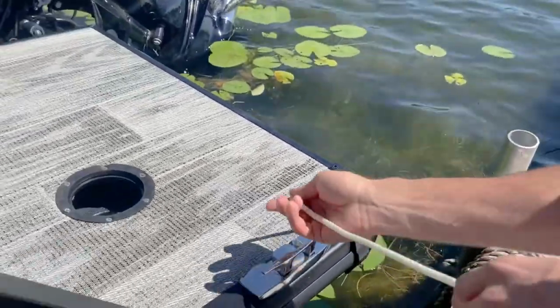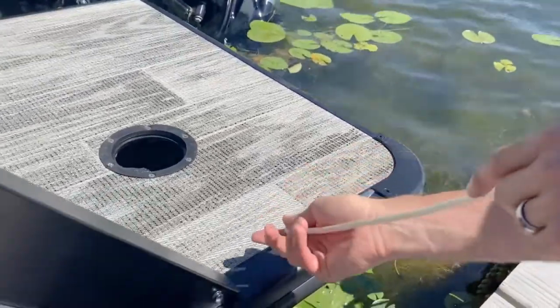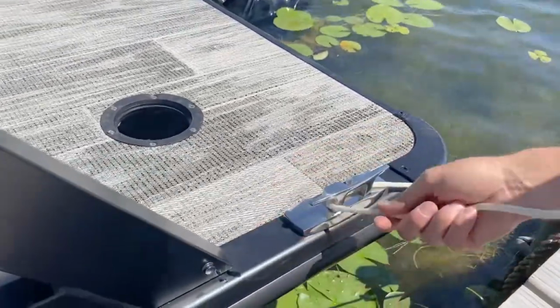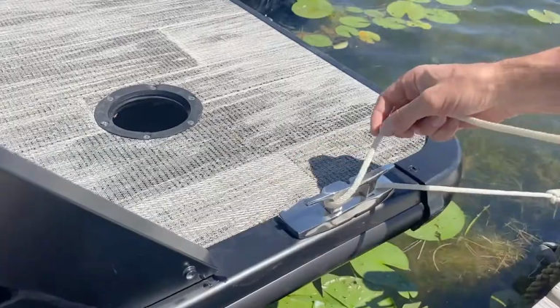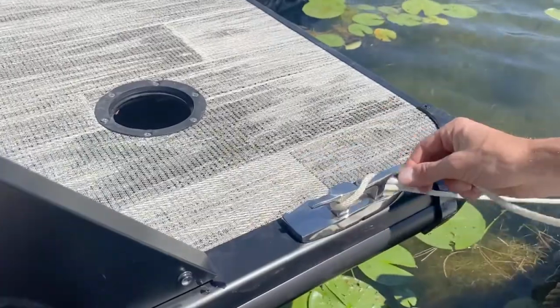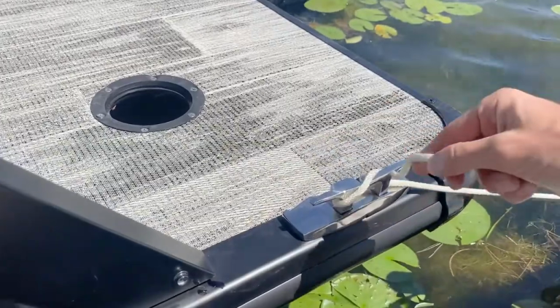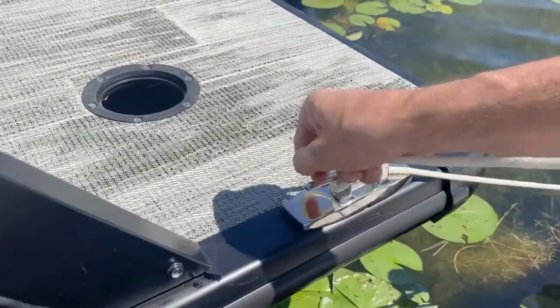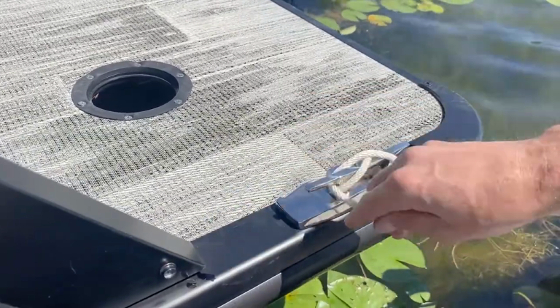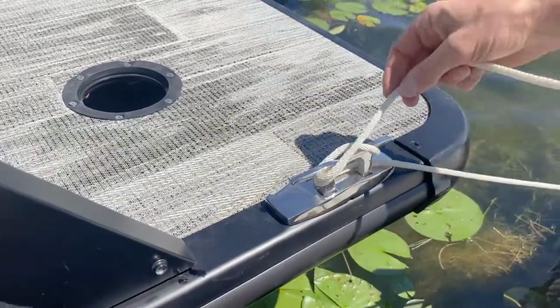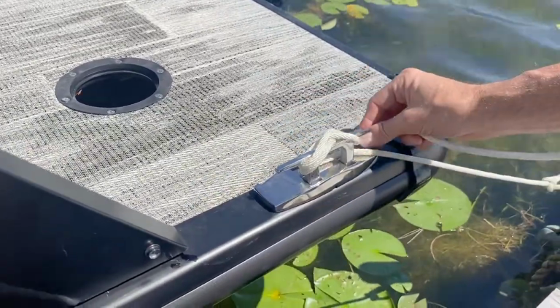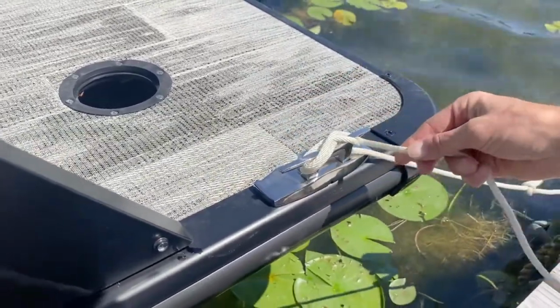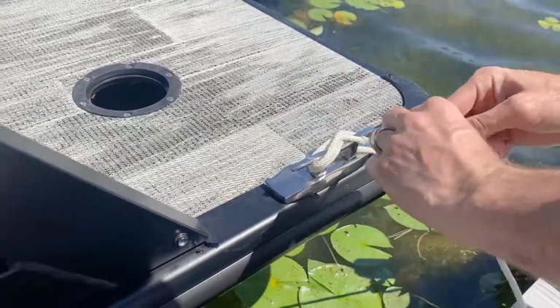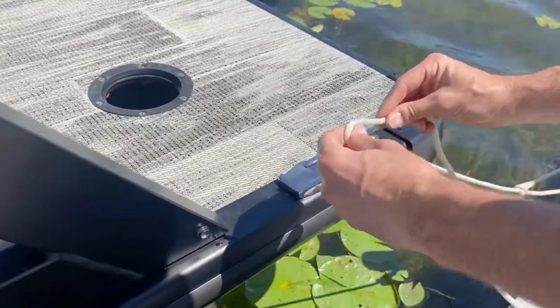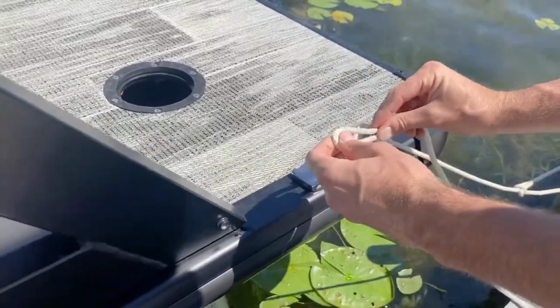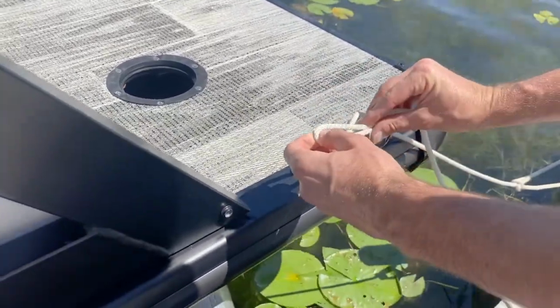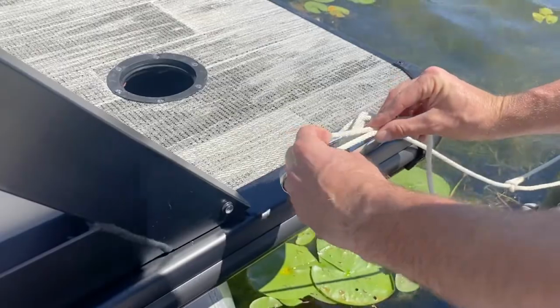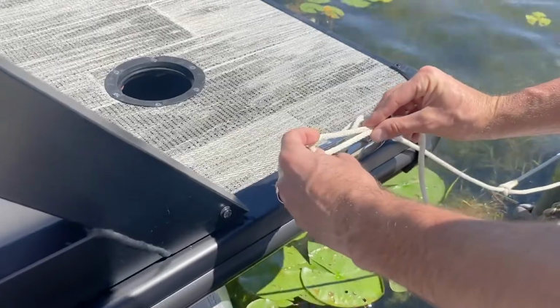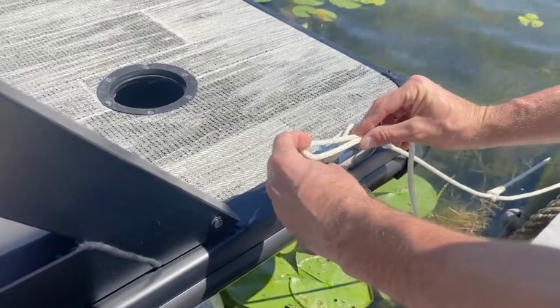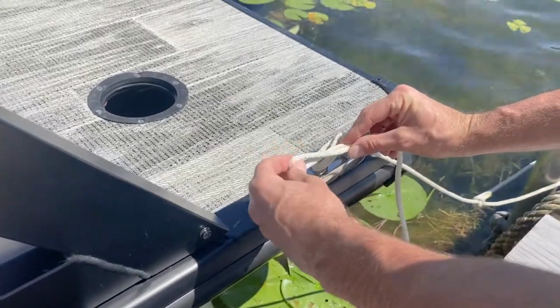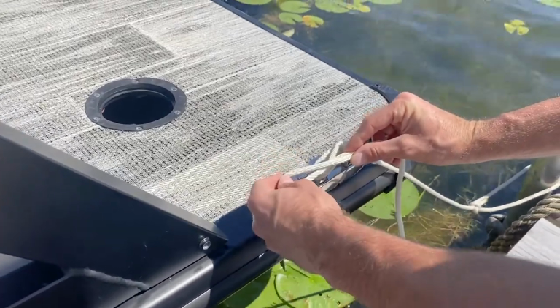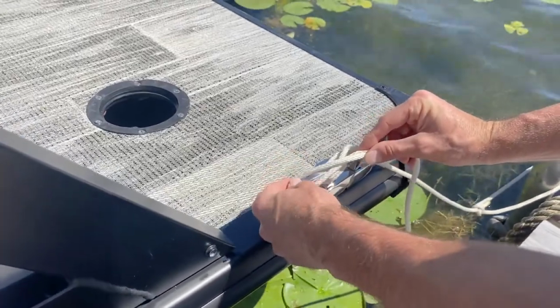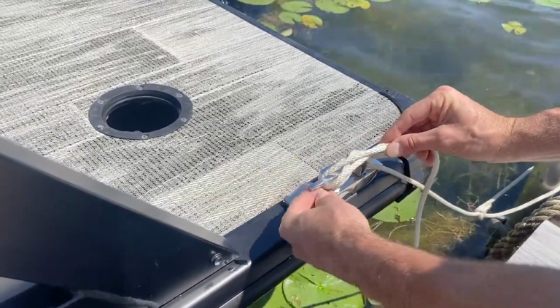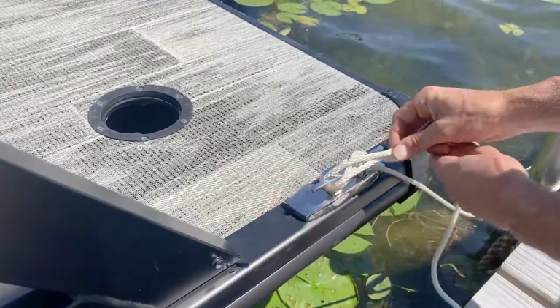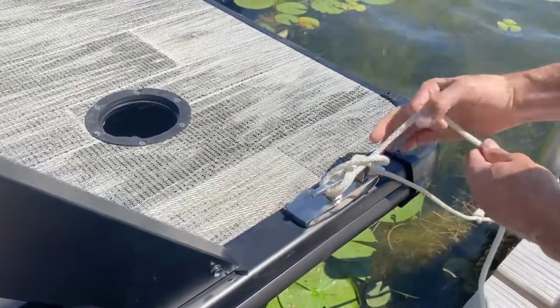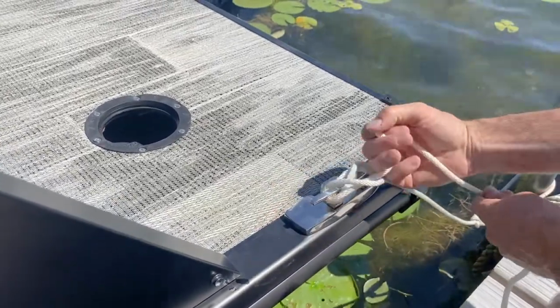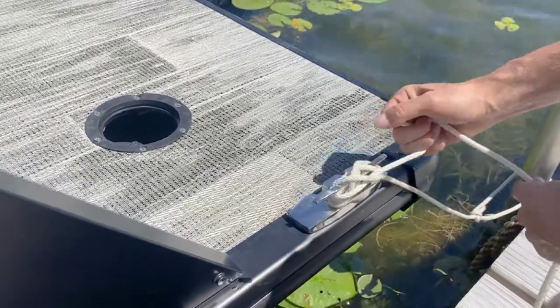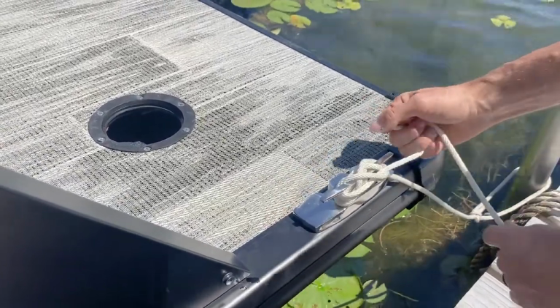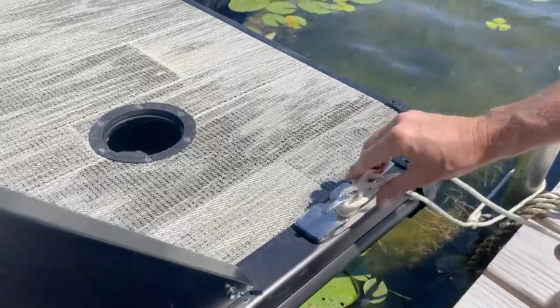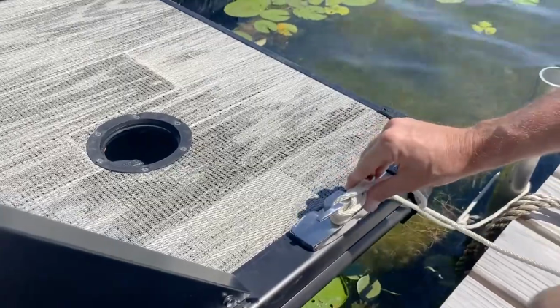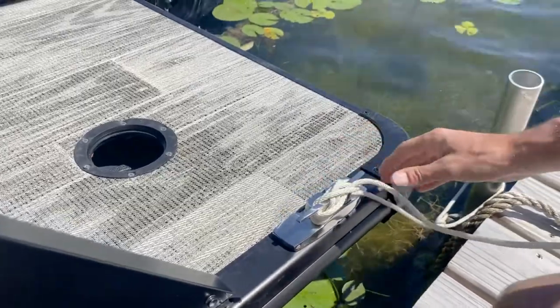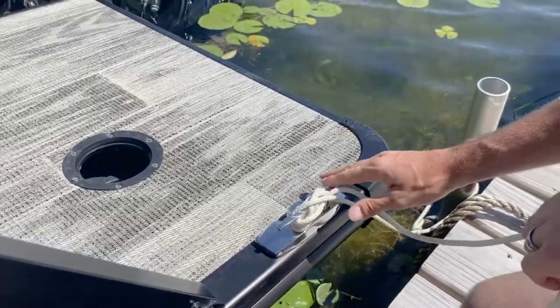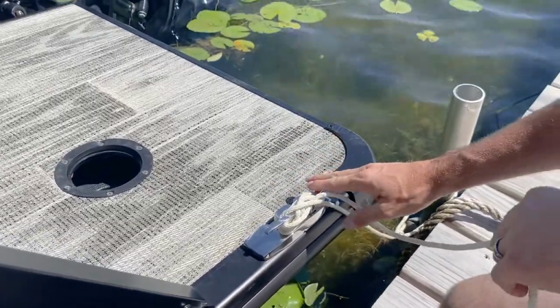You'll then loop around your cleat on the boat back and forth in this figure-eight pattern. At the end you'll take the rope, kind of pinch it together, twist it once and put it over the end, and give it a nice cinch — it'll hold on nice and tight to your cleat.